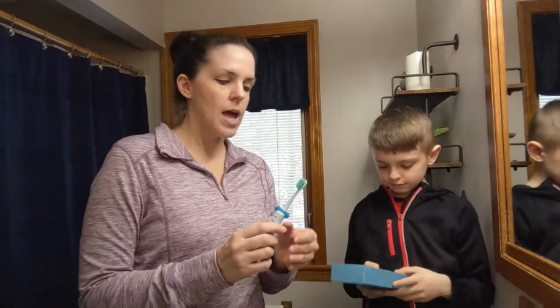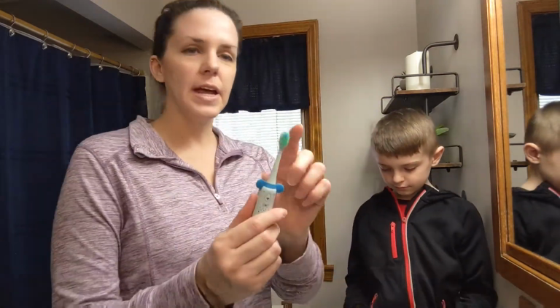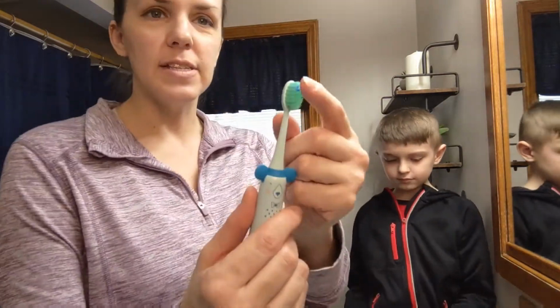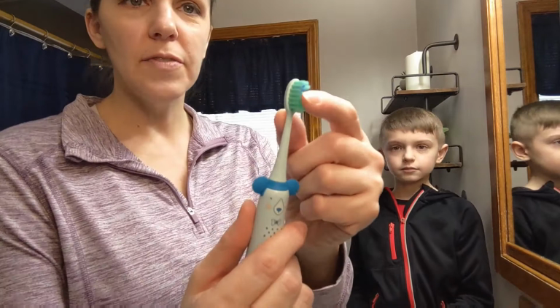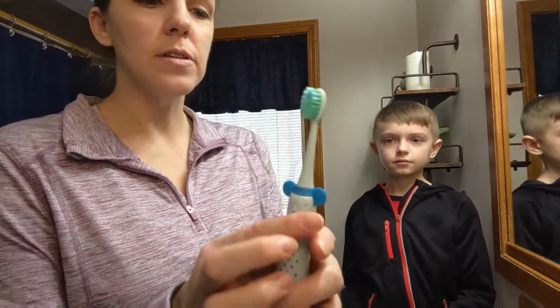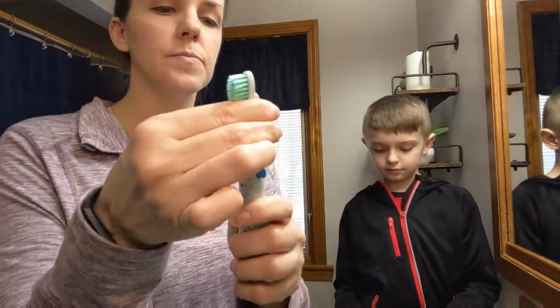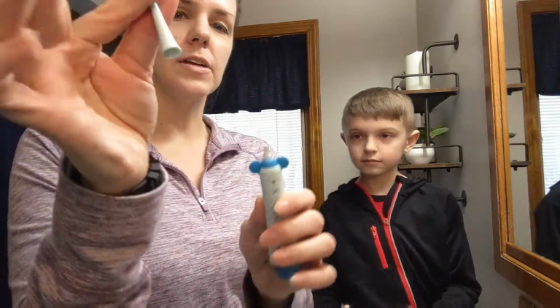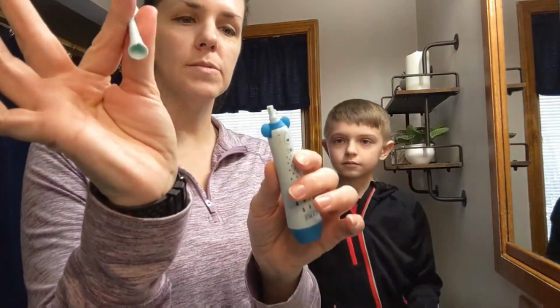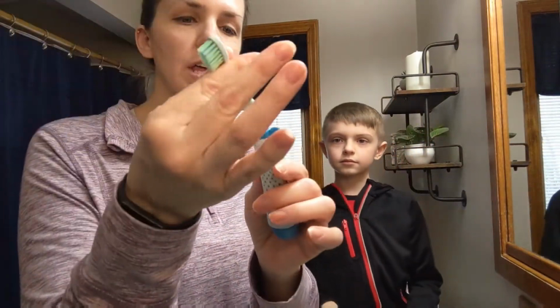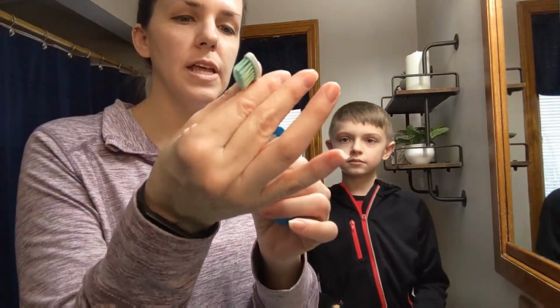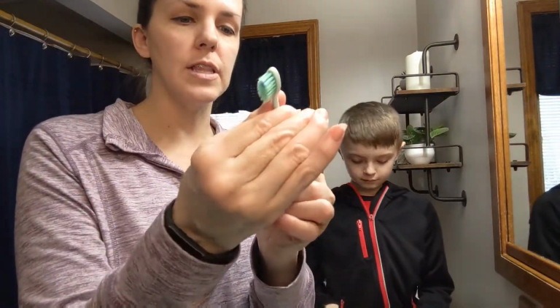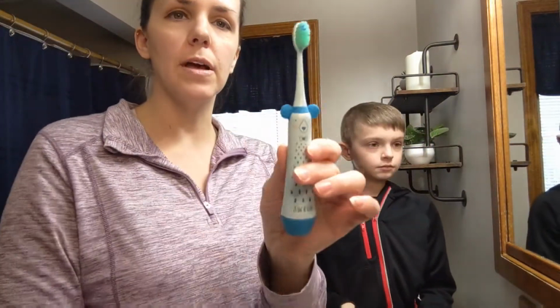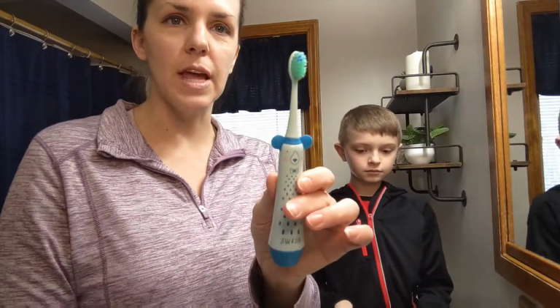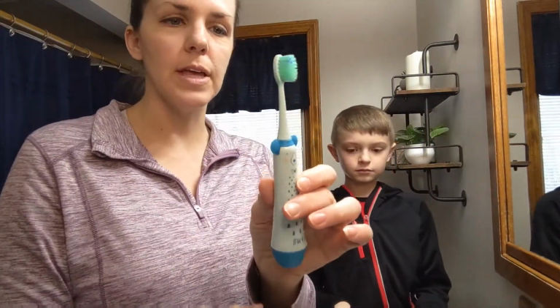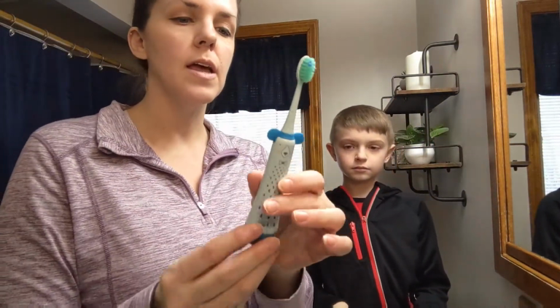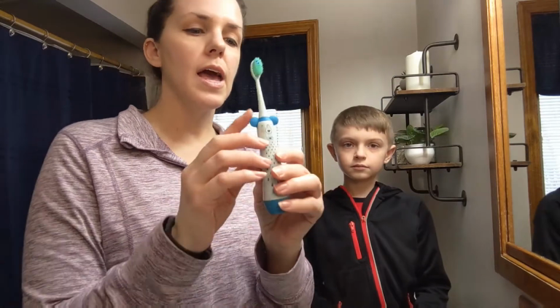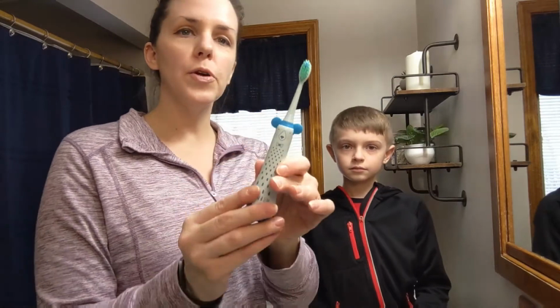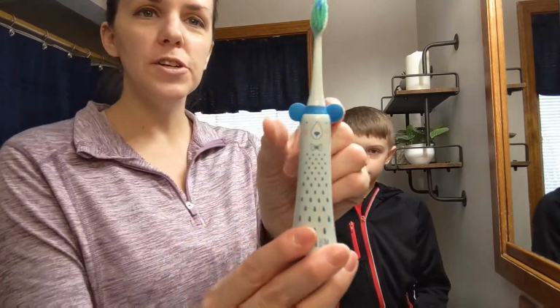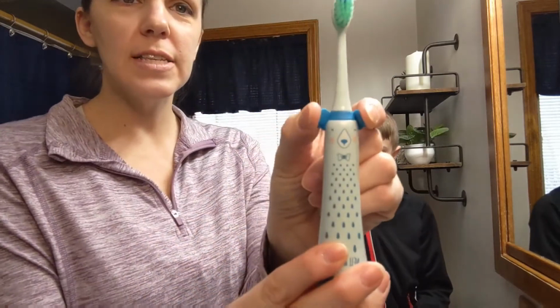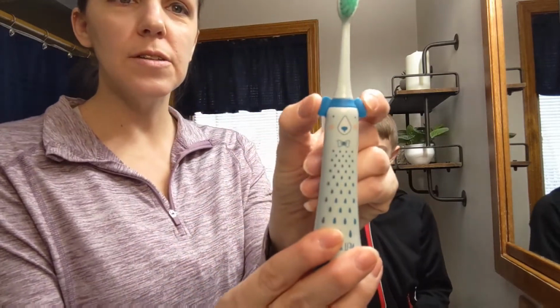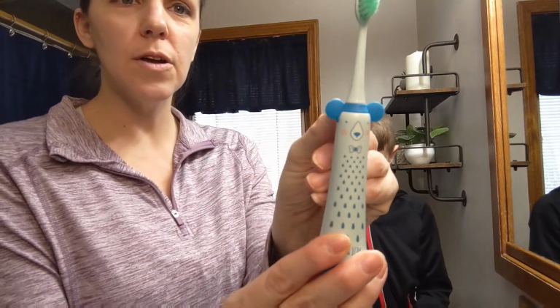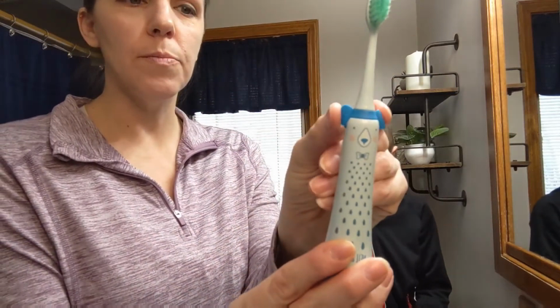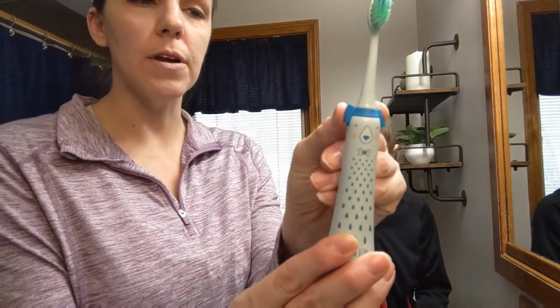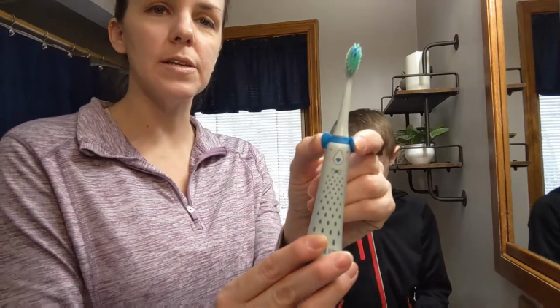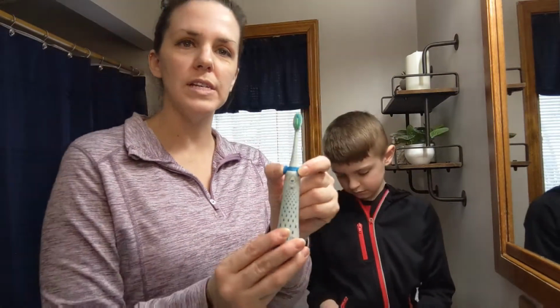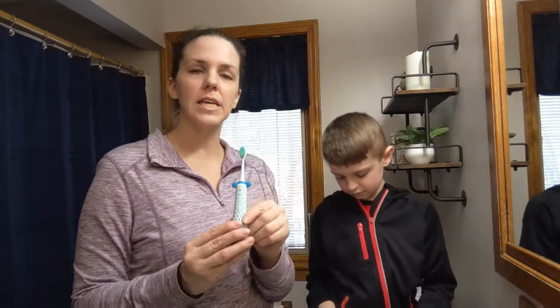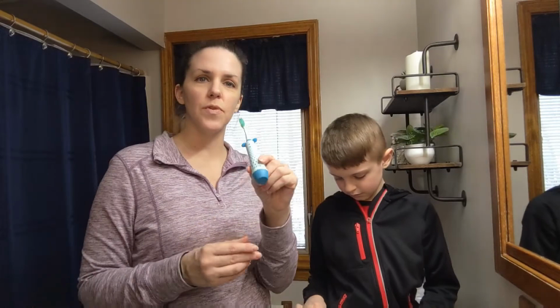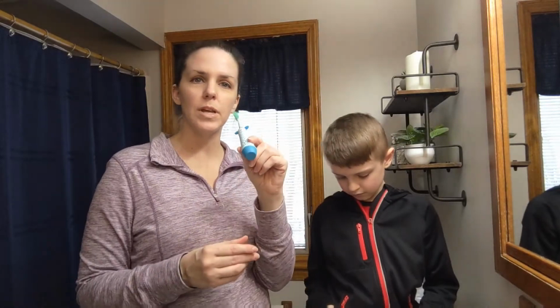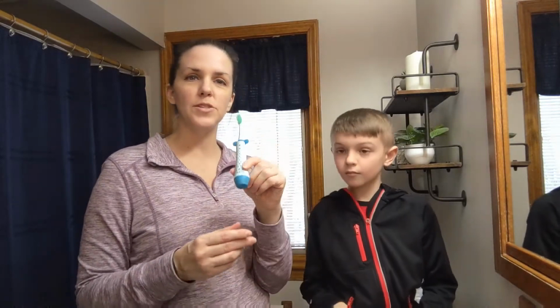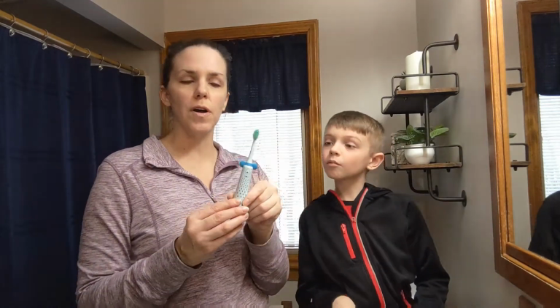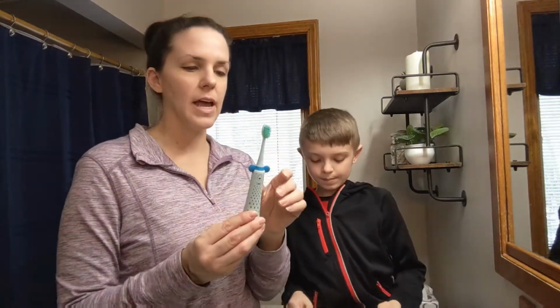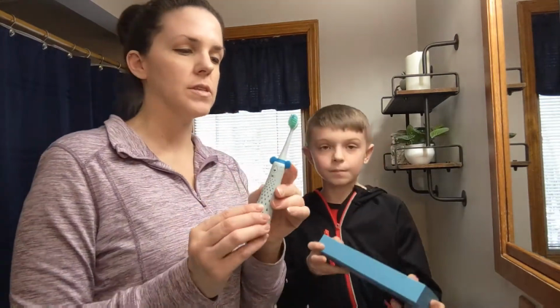The bristles are nice and soft, and the brush head just comes off really easily. You can just line it back up and snap it back in. Another great feature is these little silicone bear ears that prevent the kids from putting it too far back and gagging themselves.